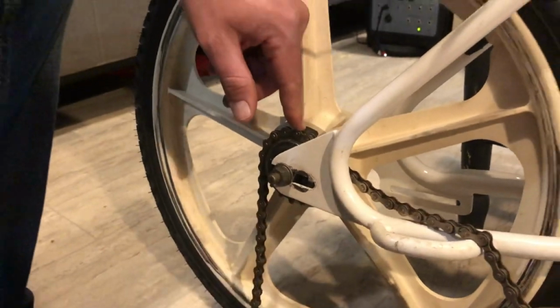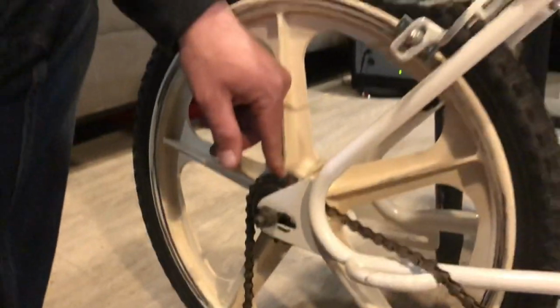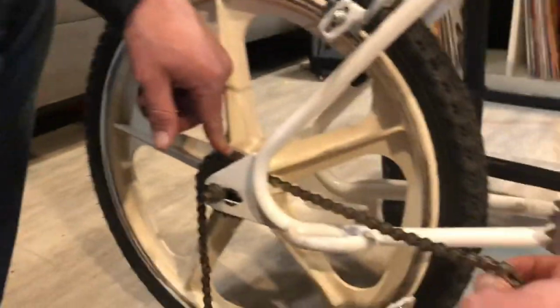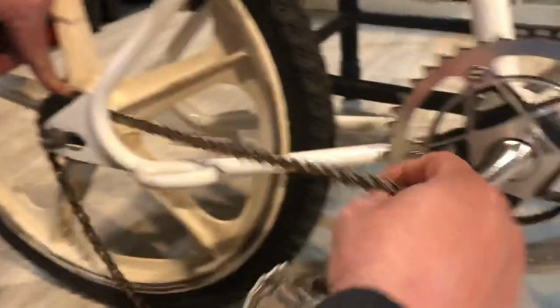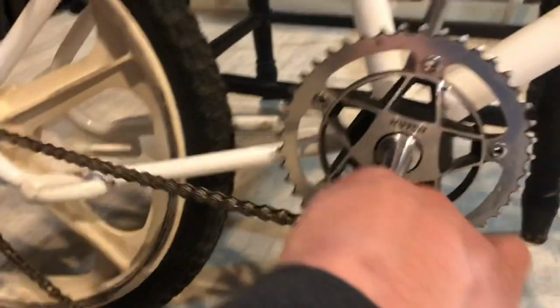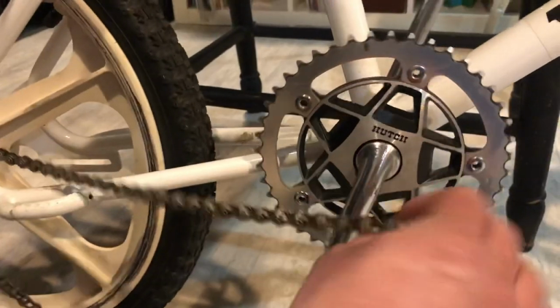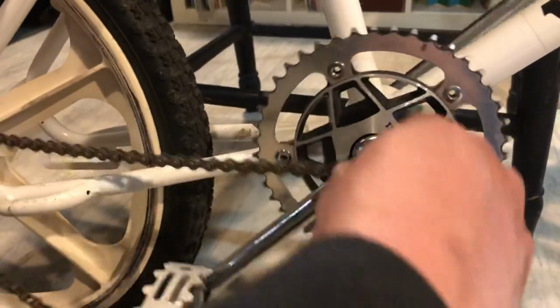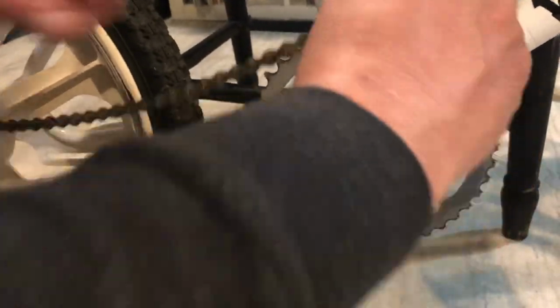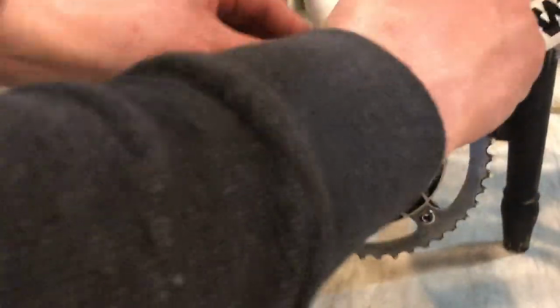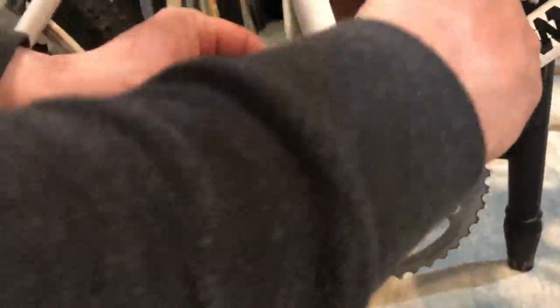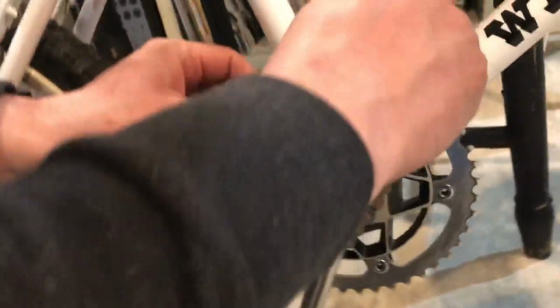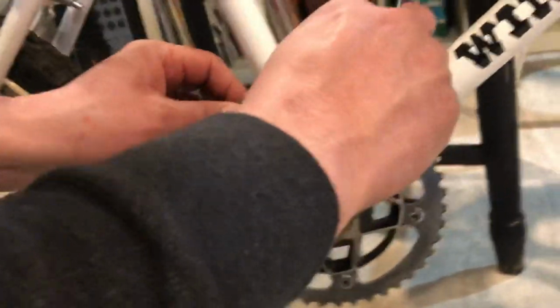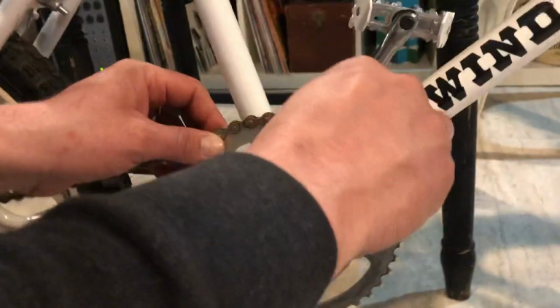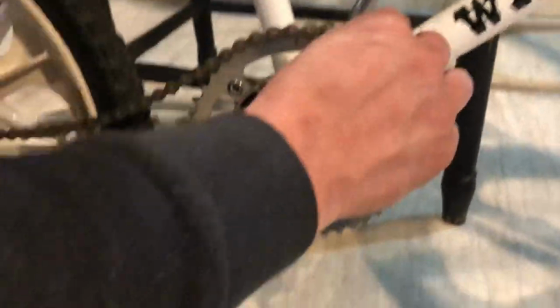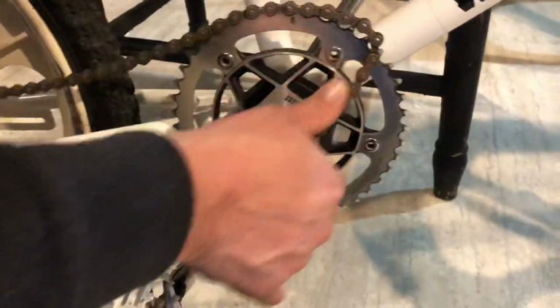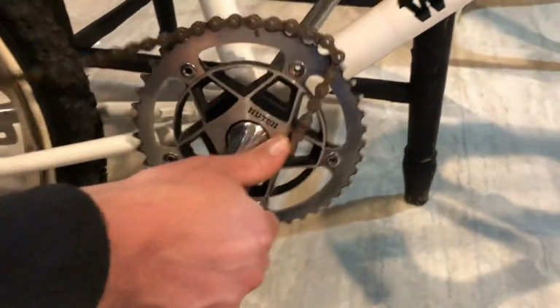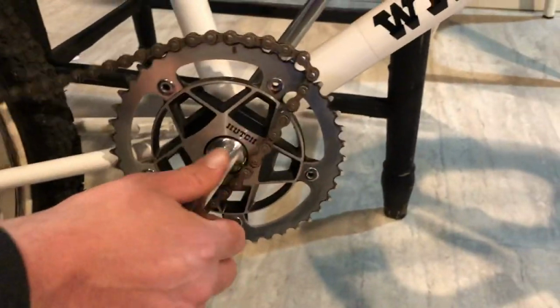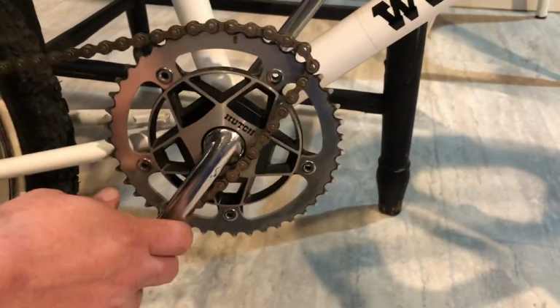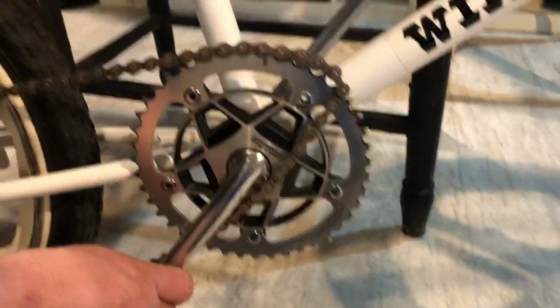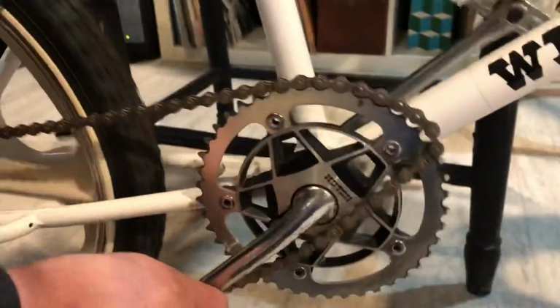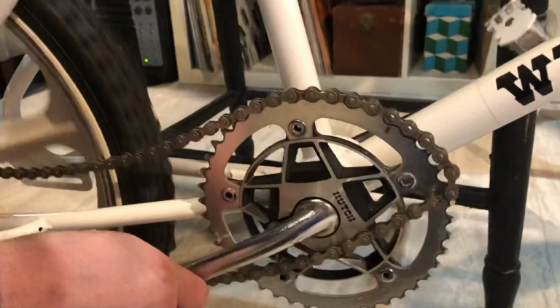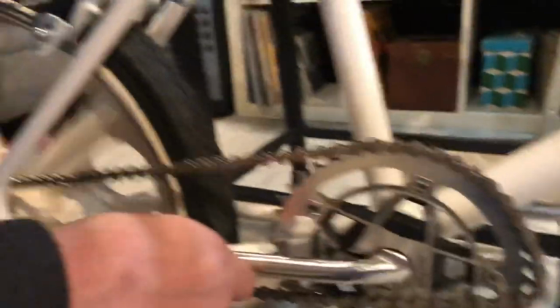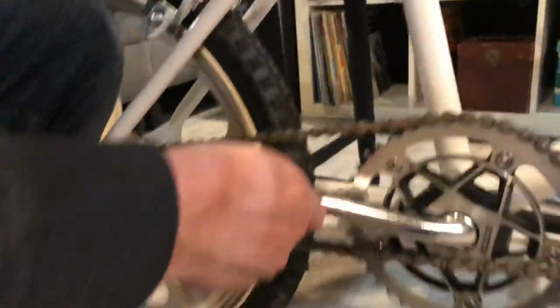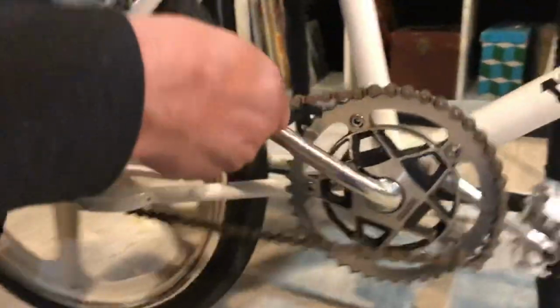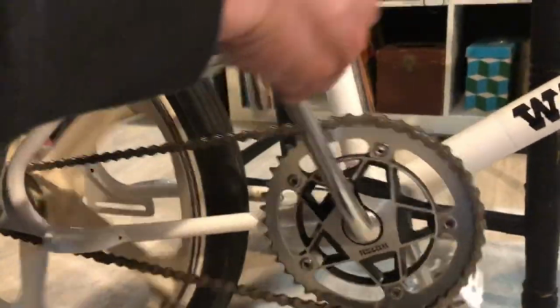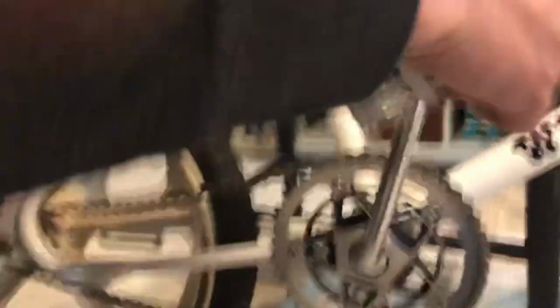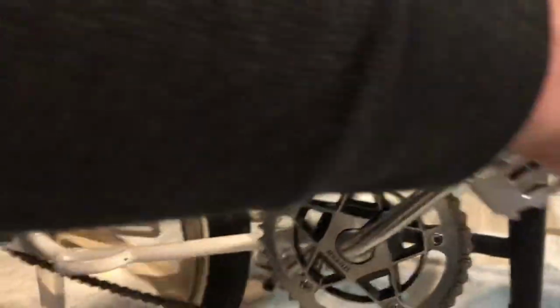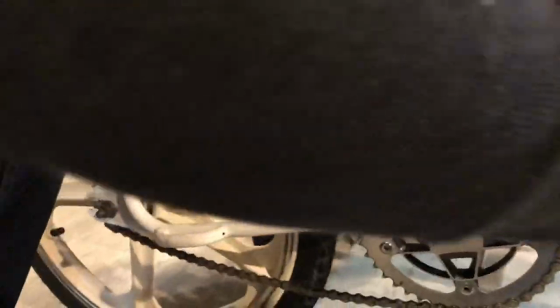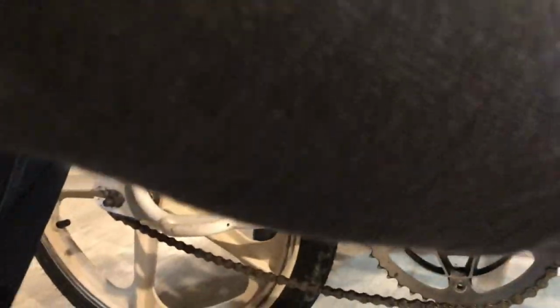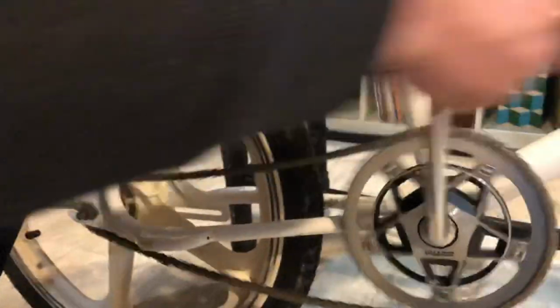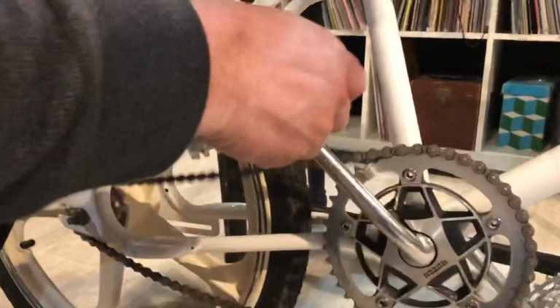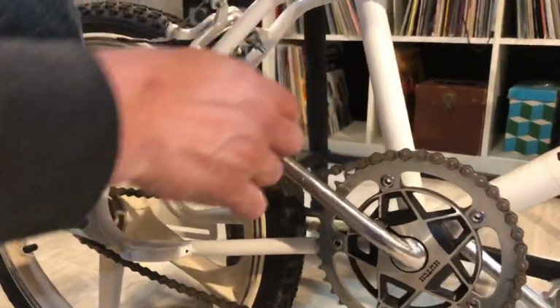Then you want to take the front of the chain, place it on top of your sprocket — and this is real easy. You pick up your bike and pedal it forward until it goes back into place, and it's good as new.